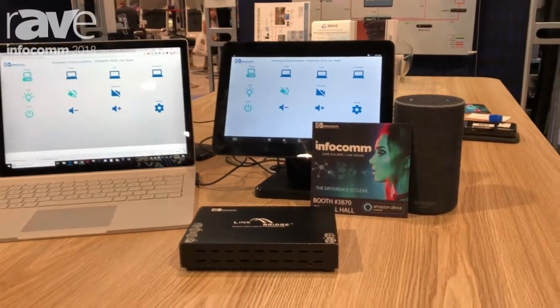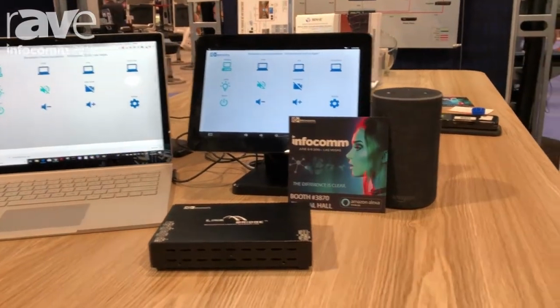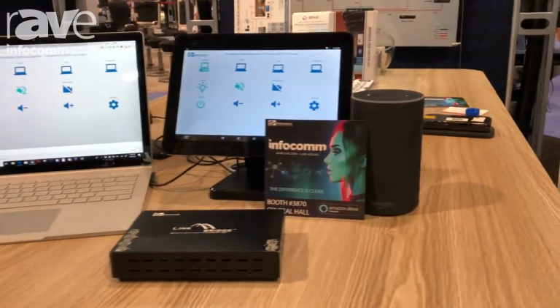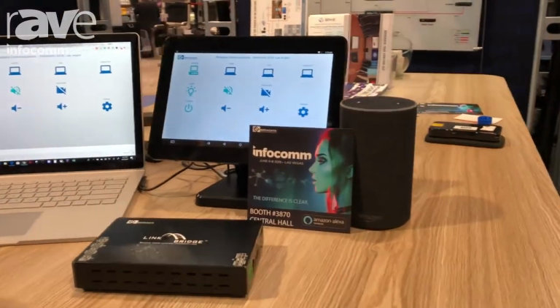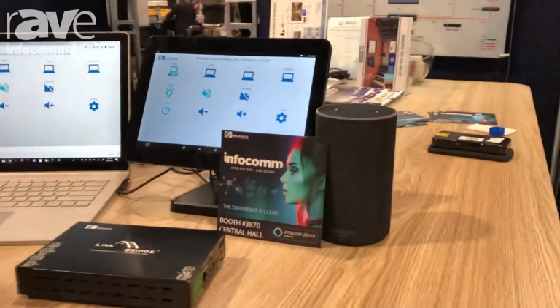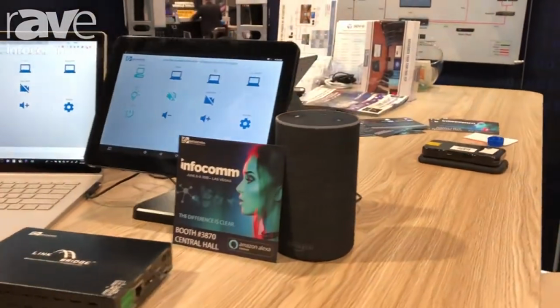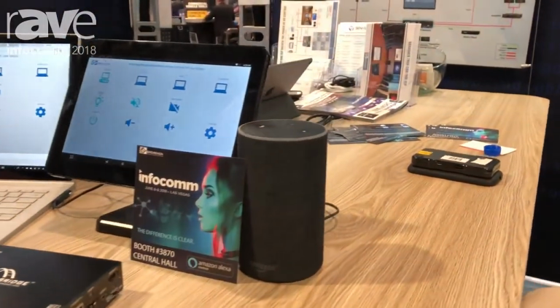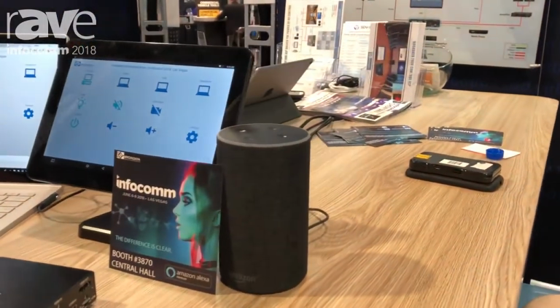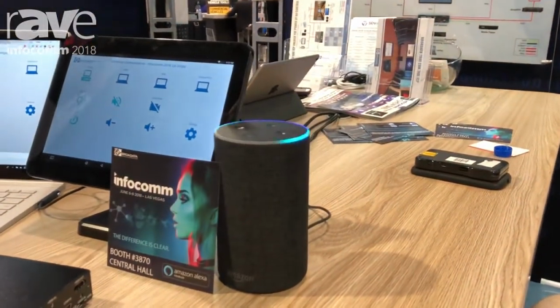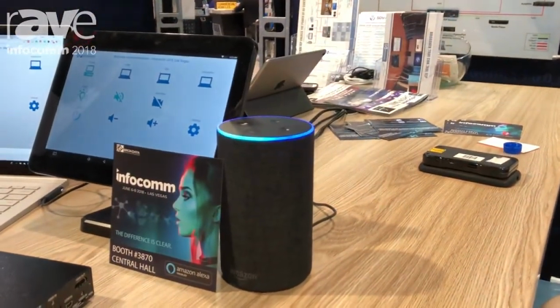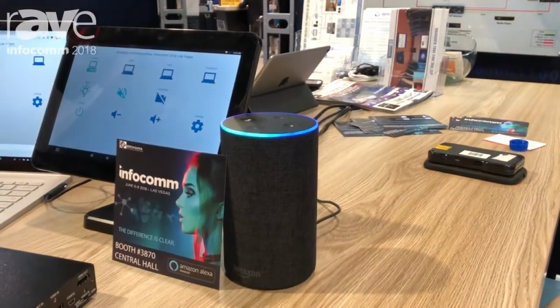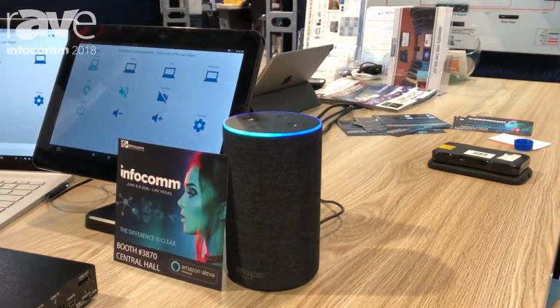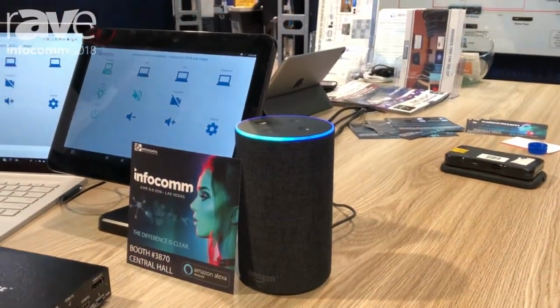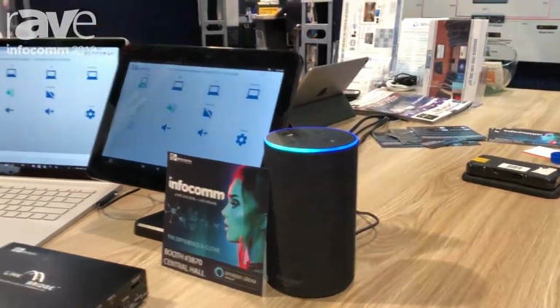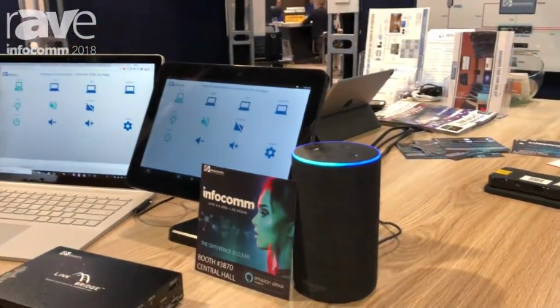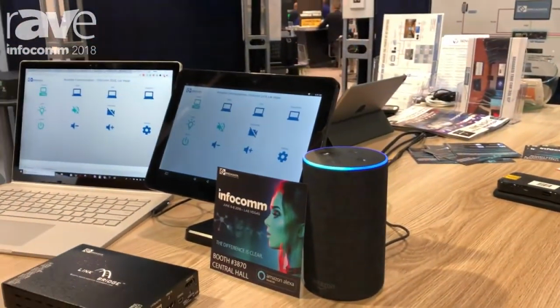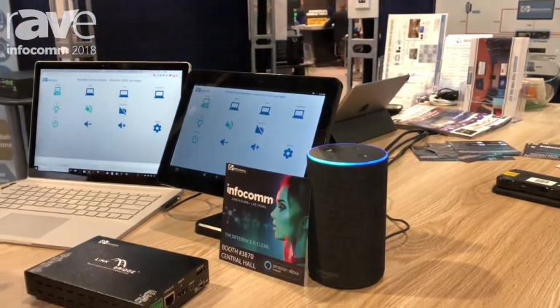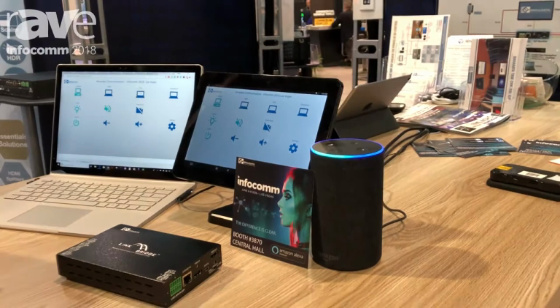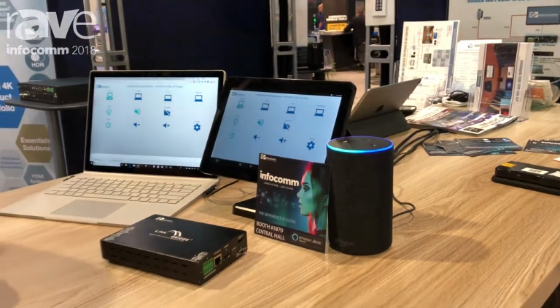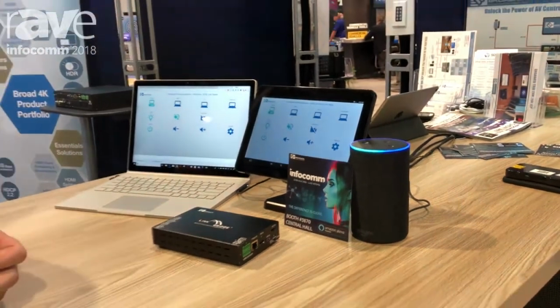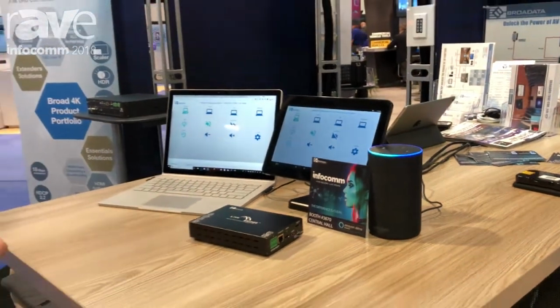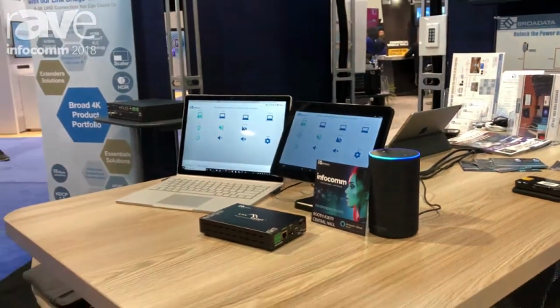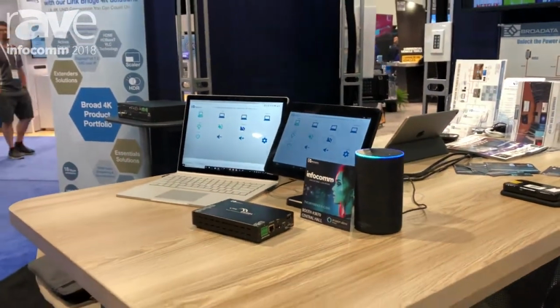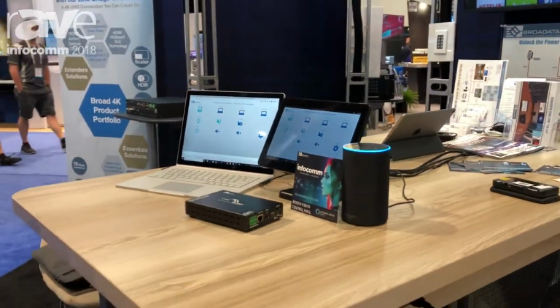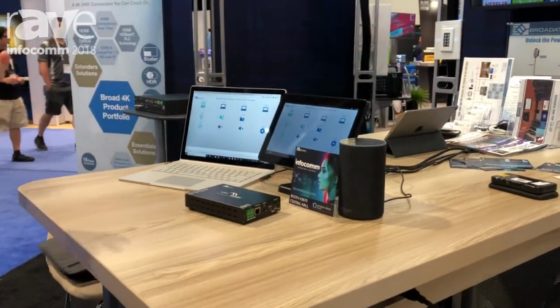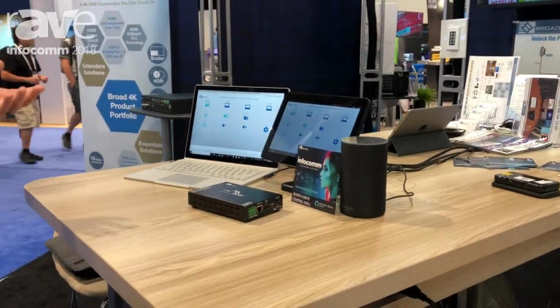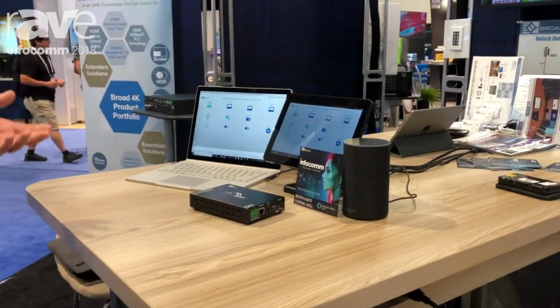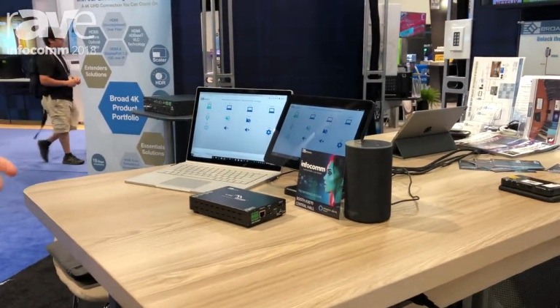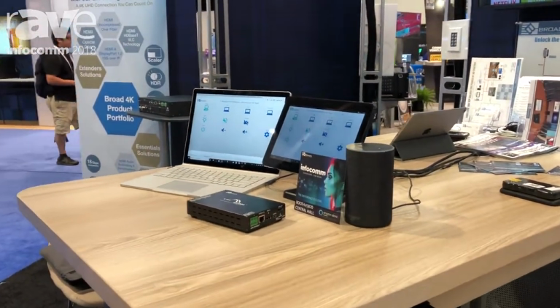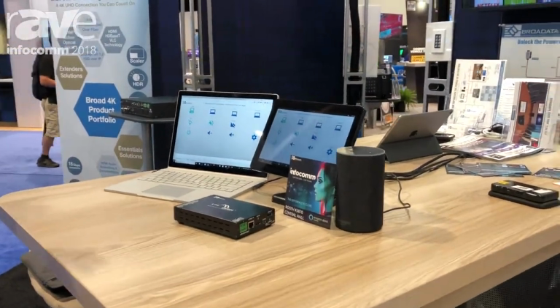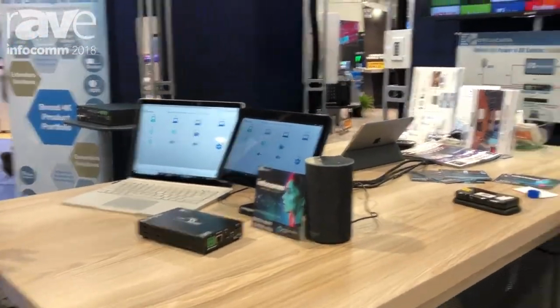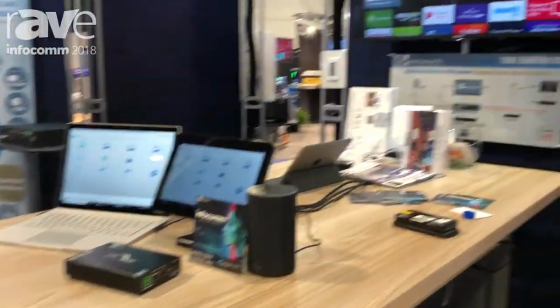So just like this — Alexa, turn off conference. Now we're going to turn off the lights, it's going to turn off the TV.